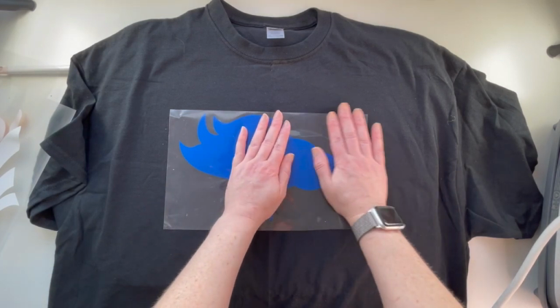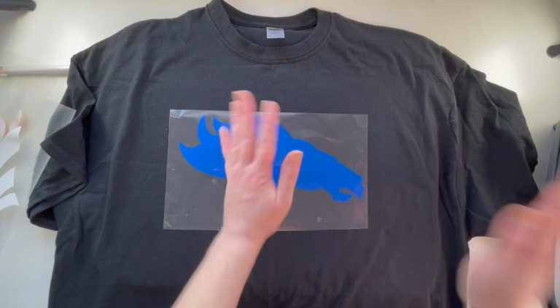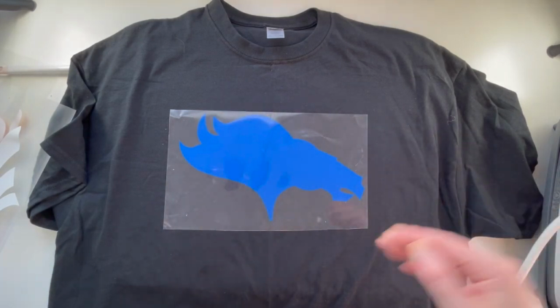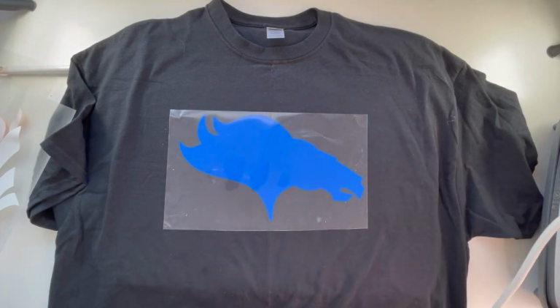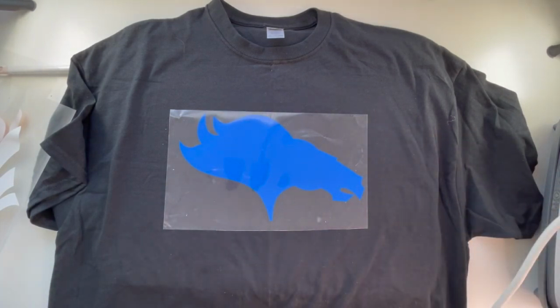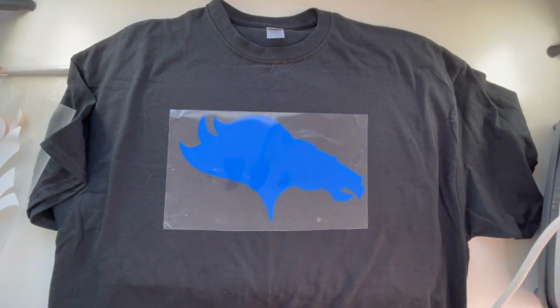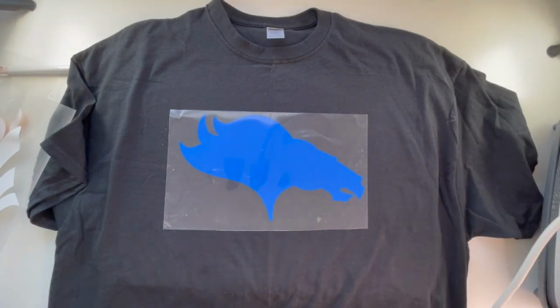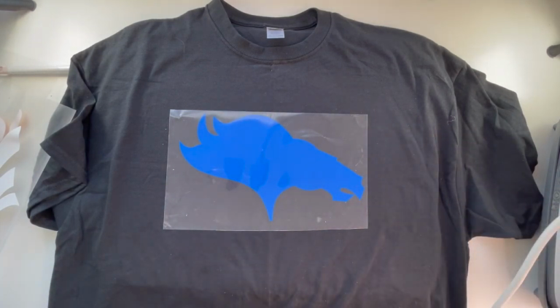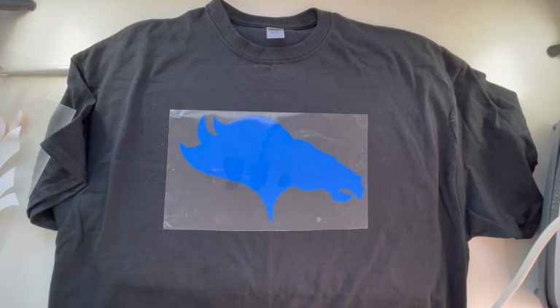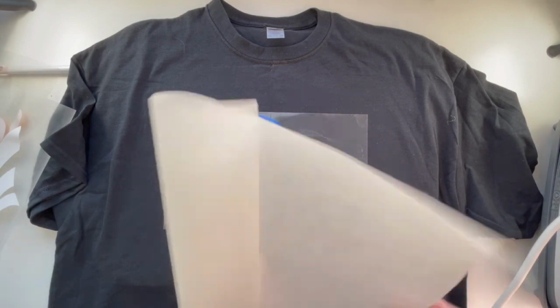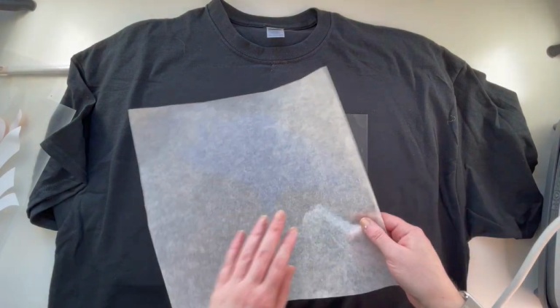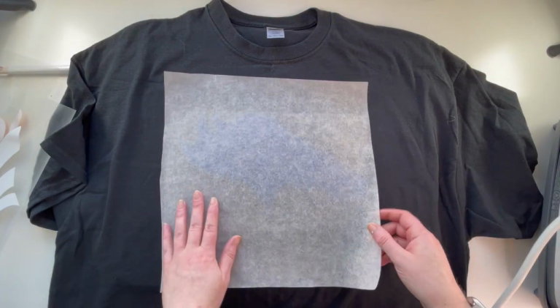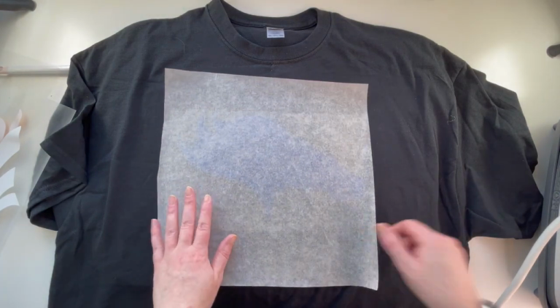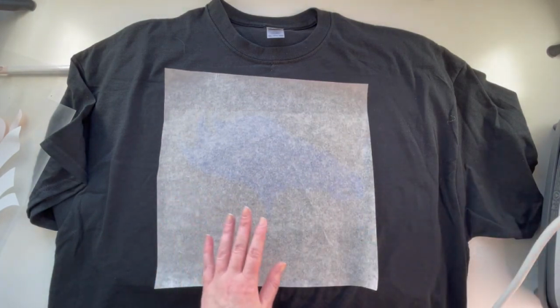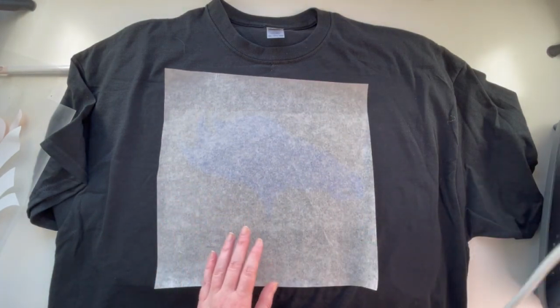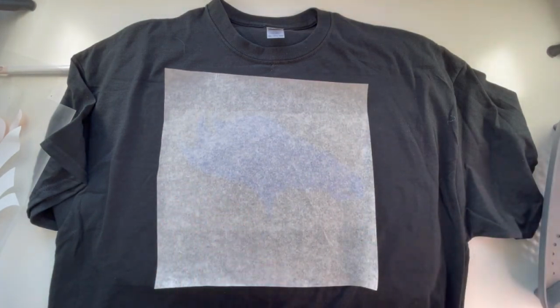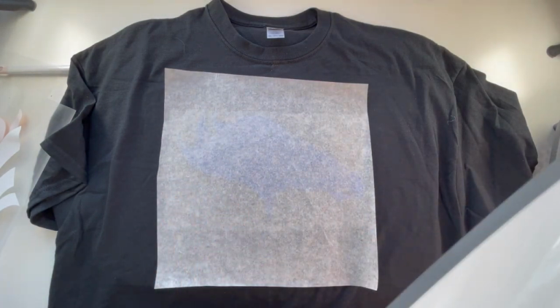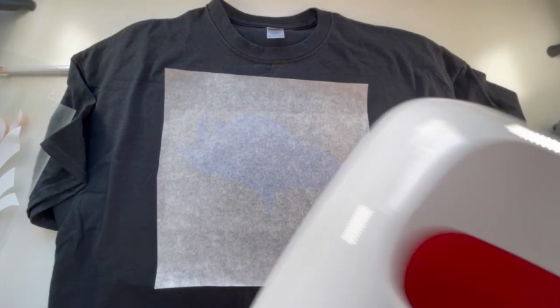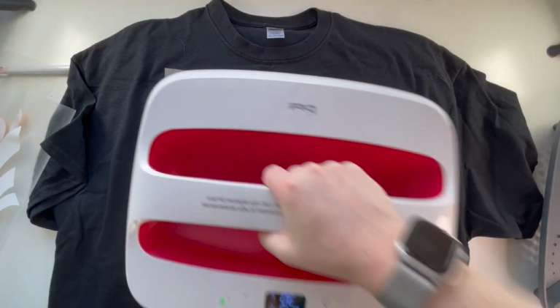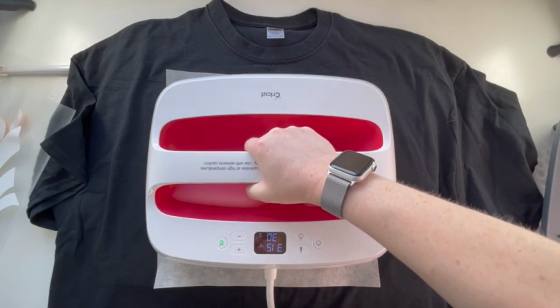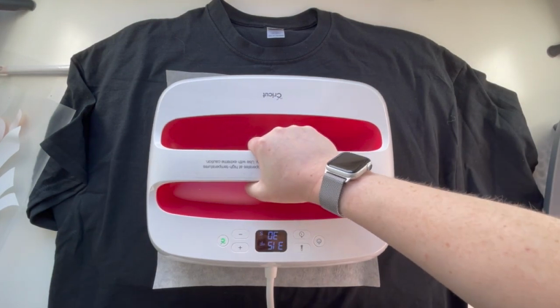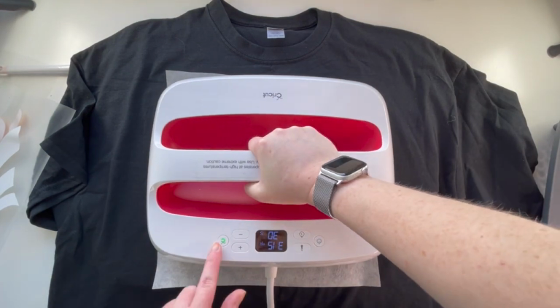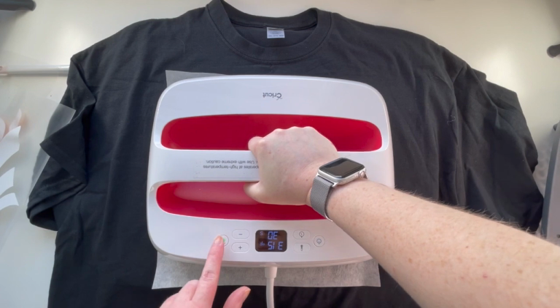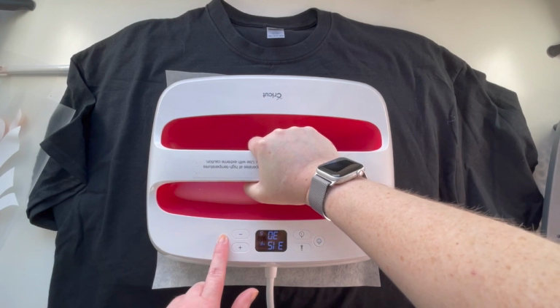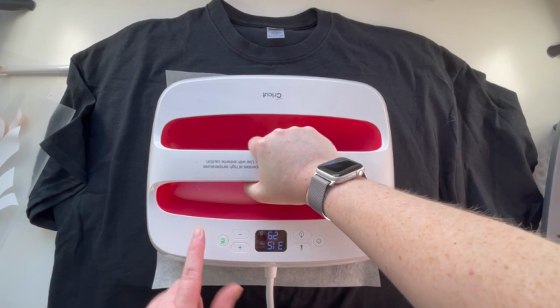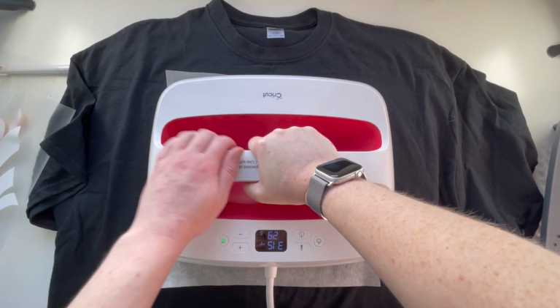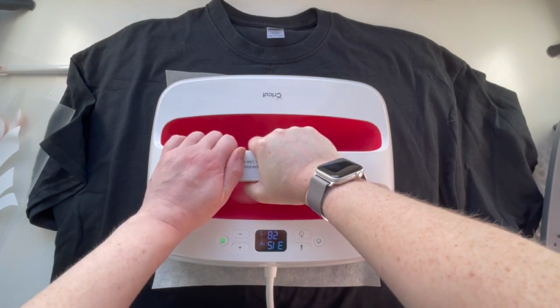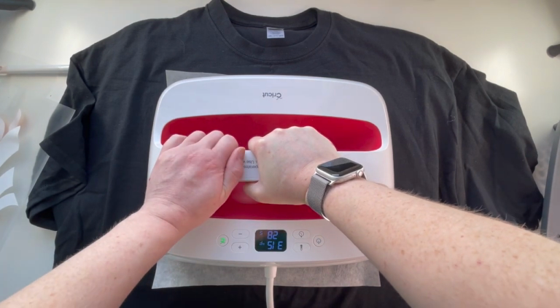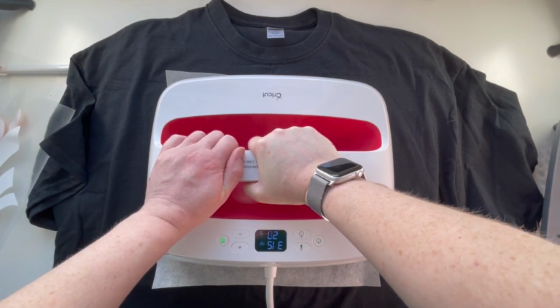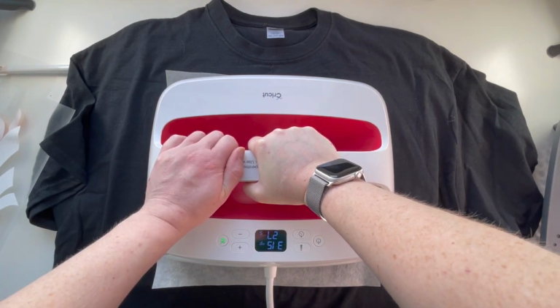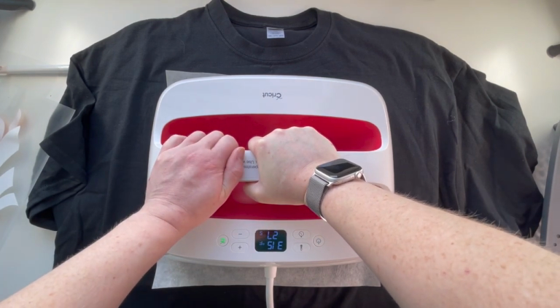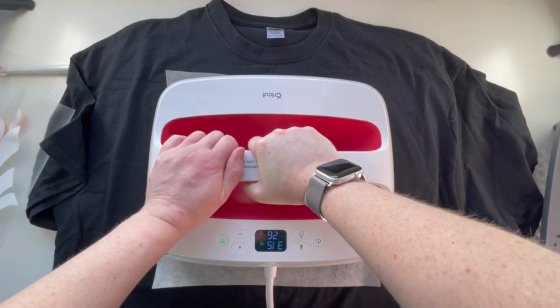Because I didn't have any white left in Caesar, I went with Cricut brand for the white. I'm going to use the Cricut heat guide since it hasn't done me wrong in the past. Let's tack on the first layer for about five seconds and see how that adheres.